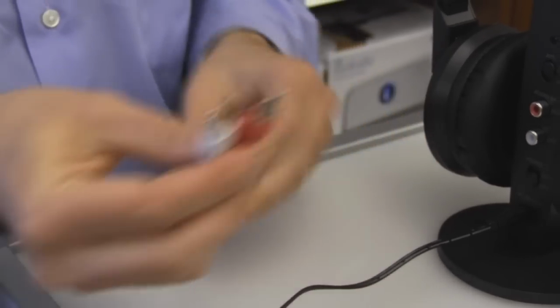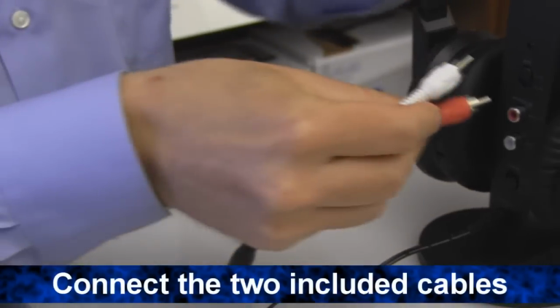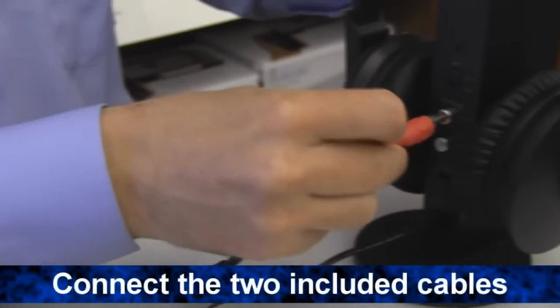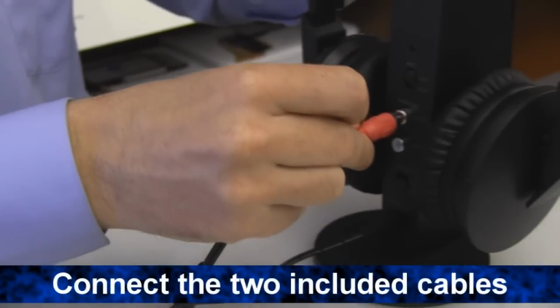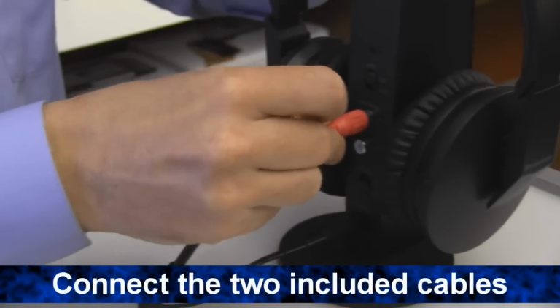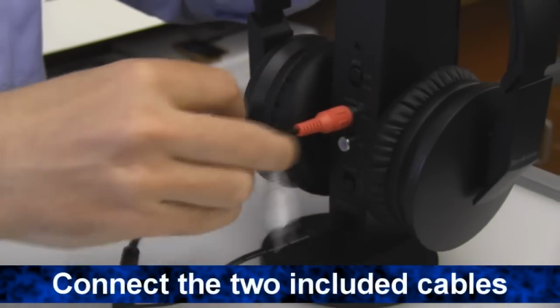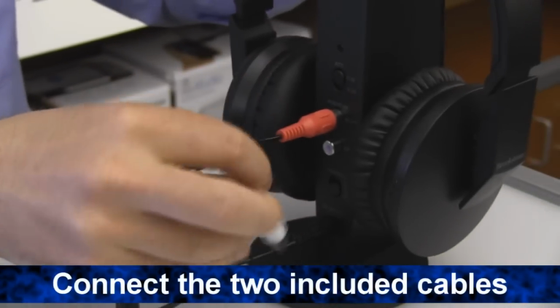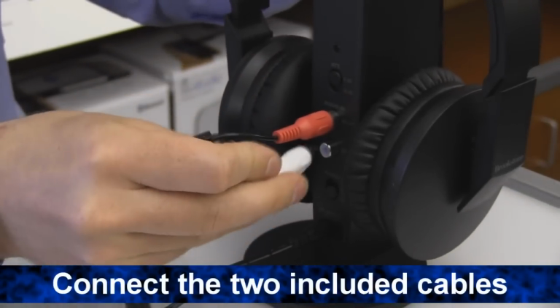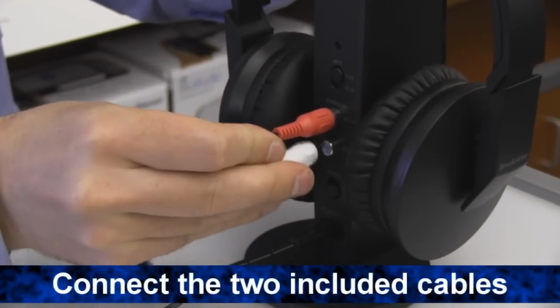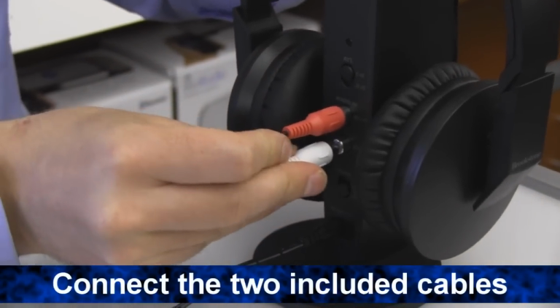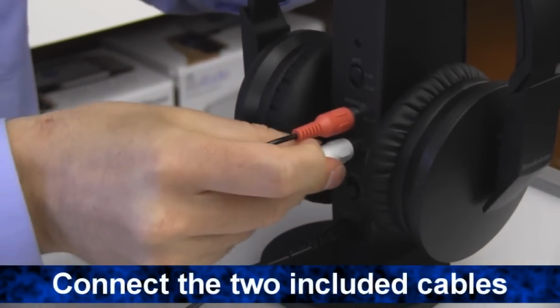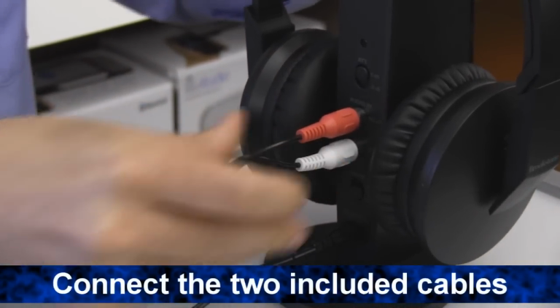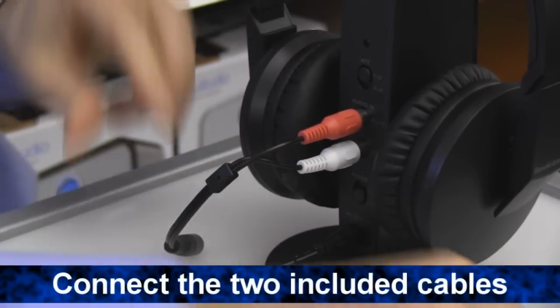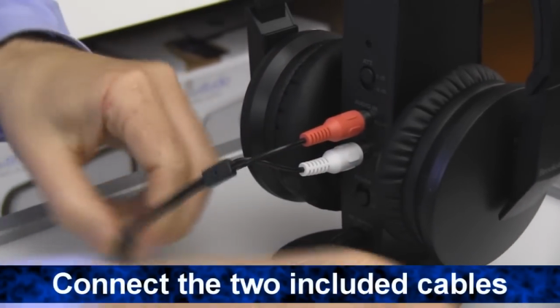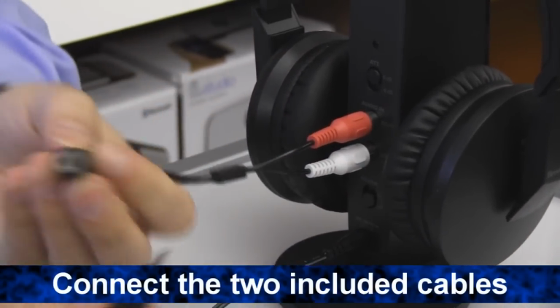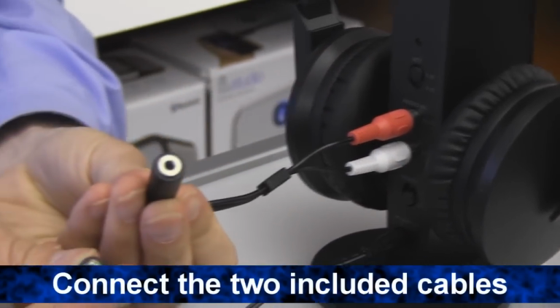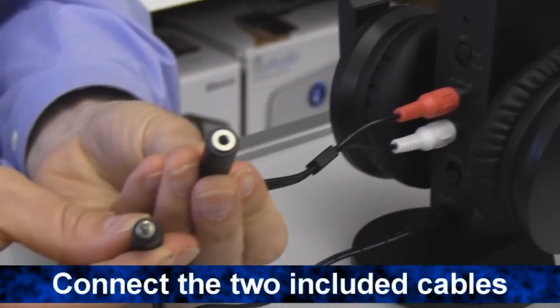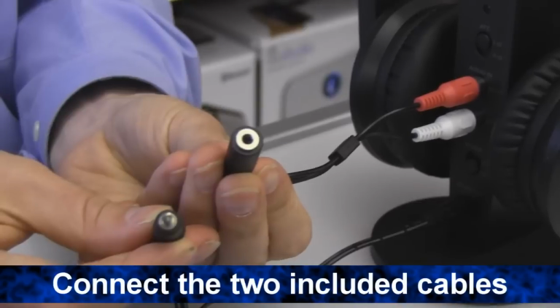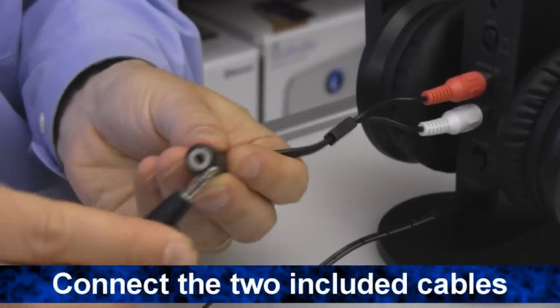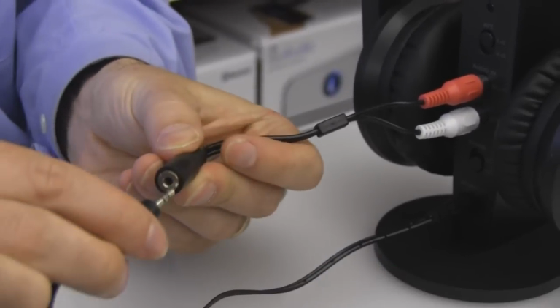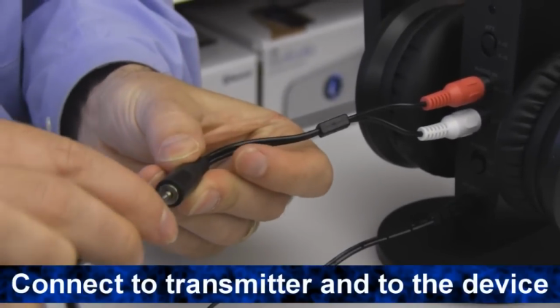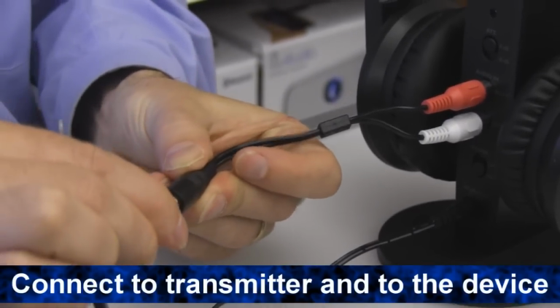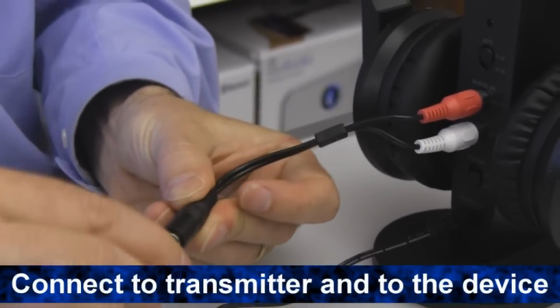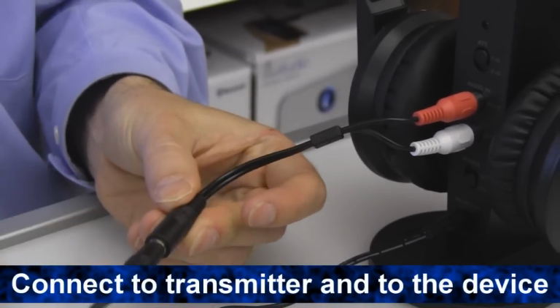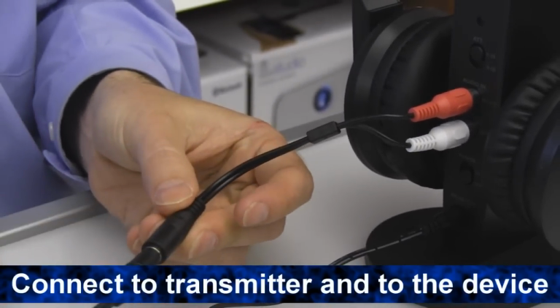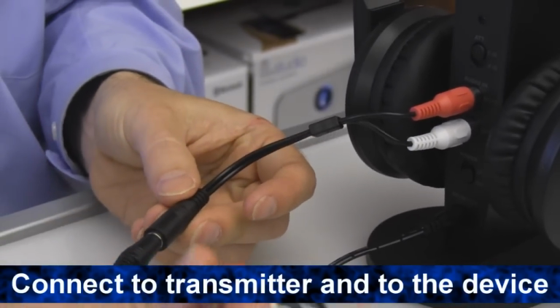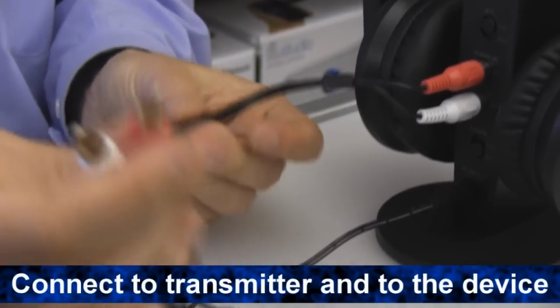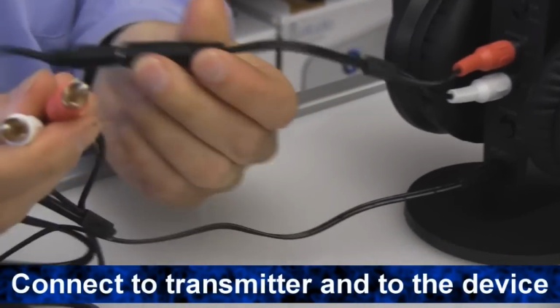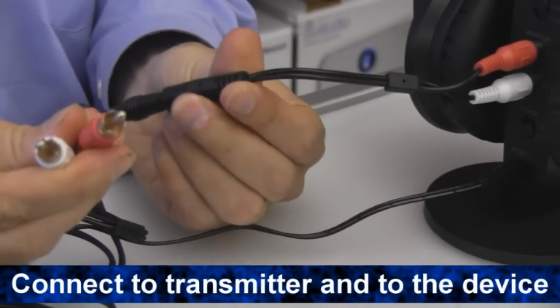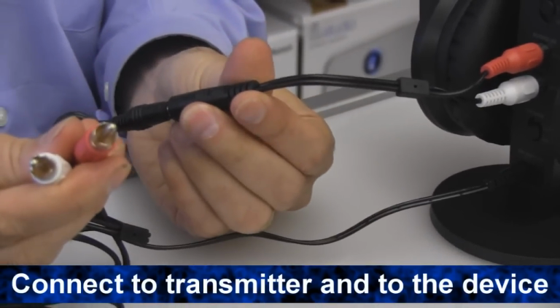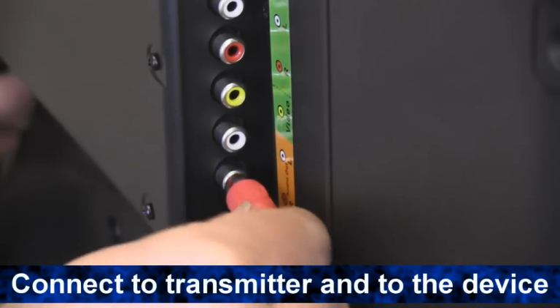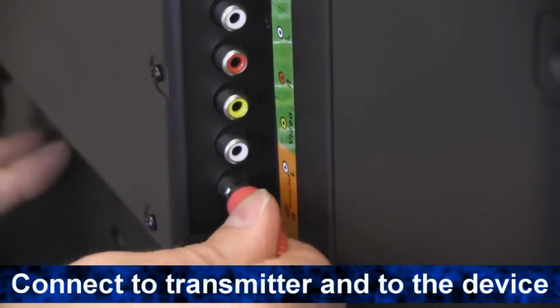To connect to a device using RCA cables, simply connect the RCA to 3.5mm male cable to the RCA to 3.5mm female cable. Connect one end of the cable to the transmitter and the other end to your device.